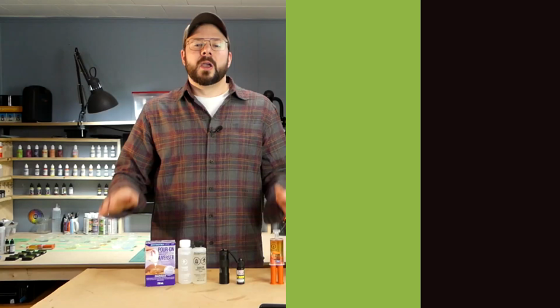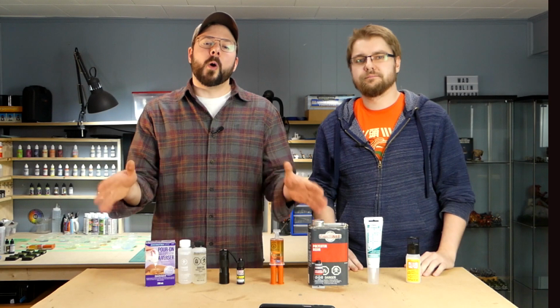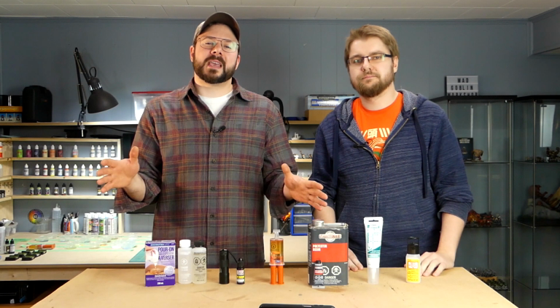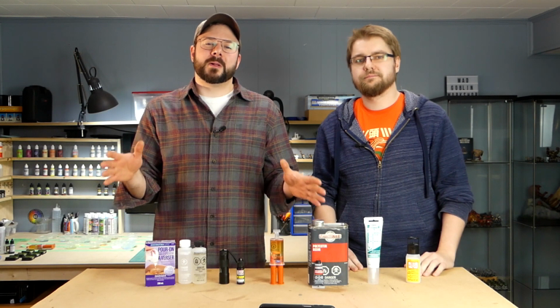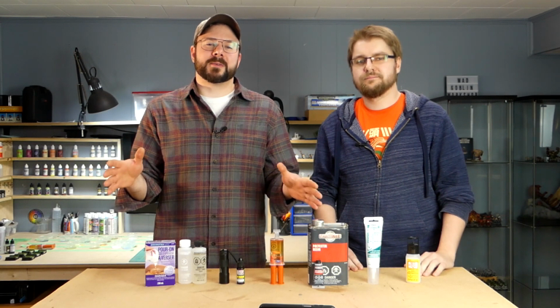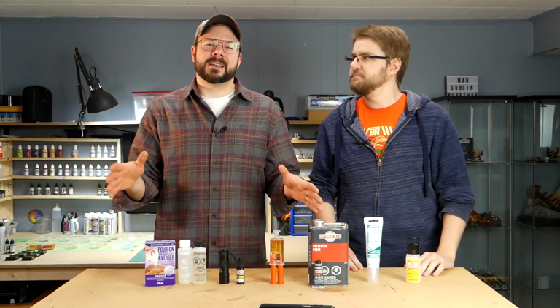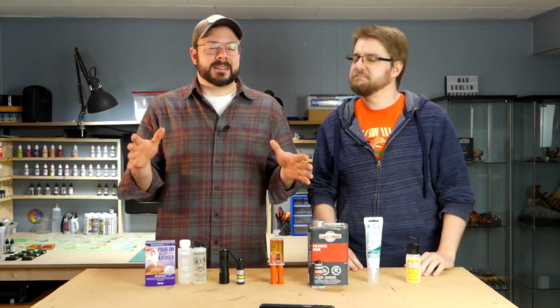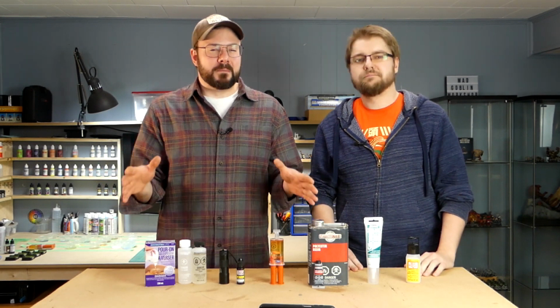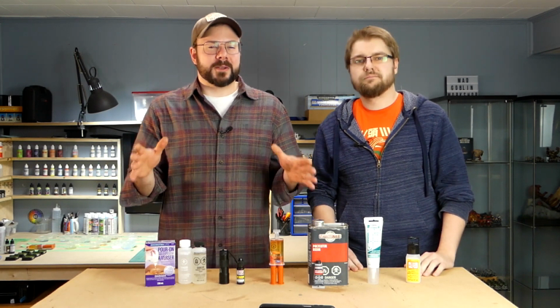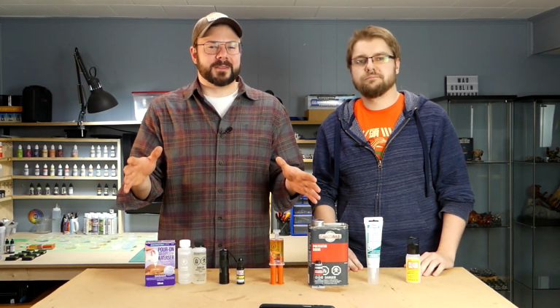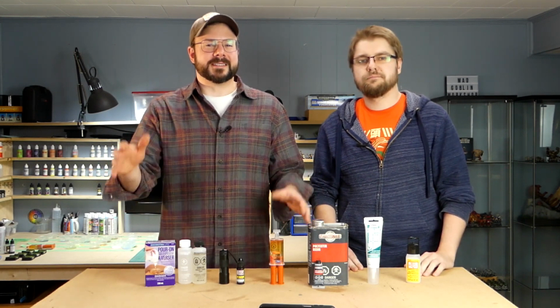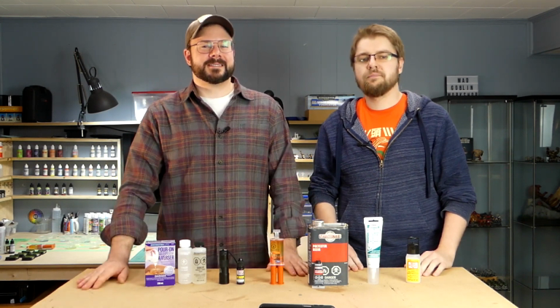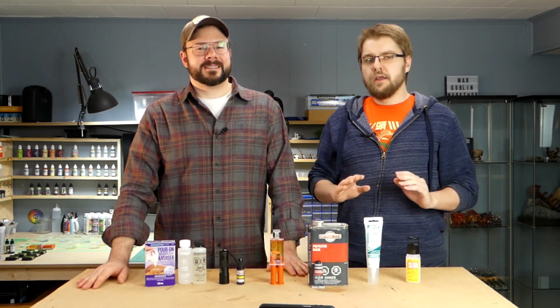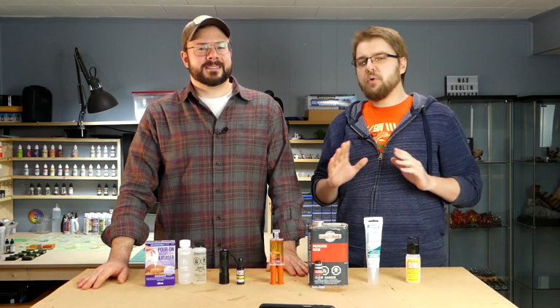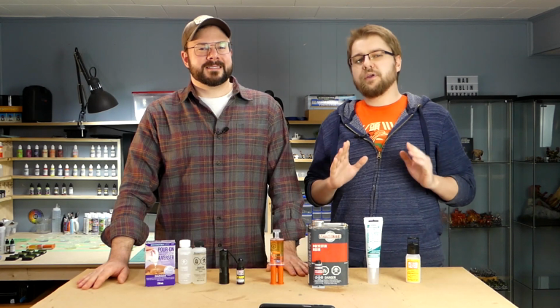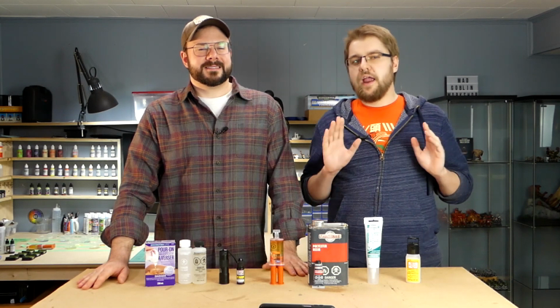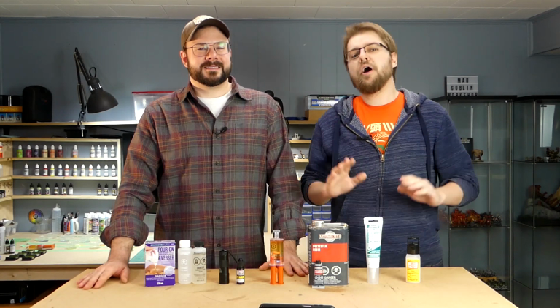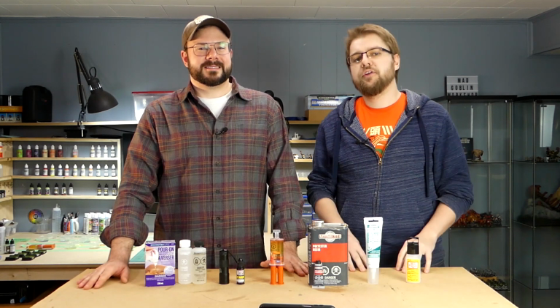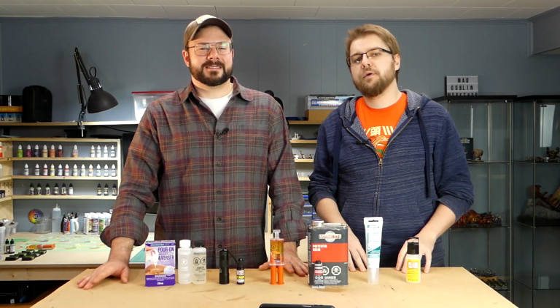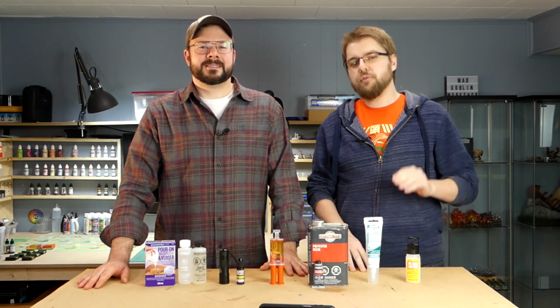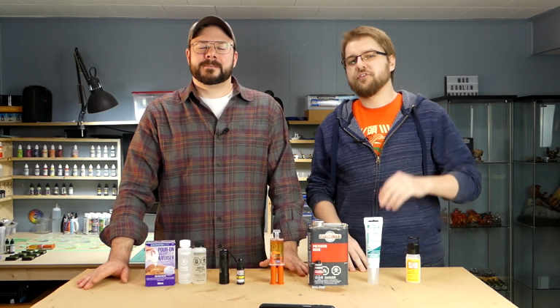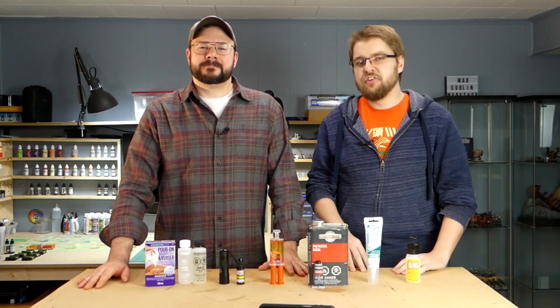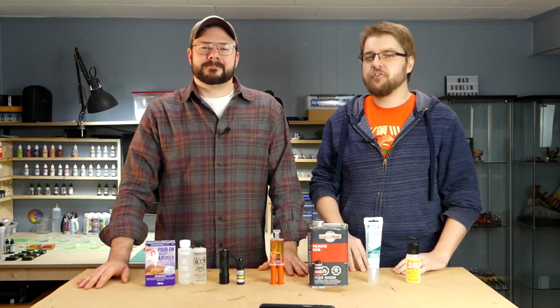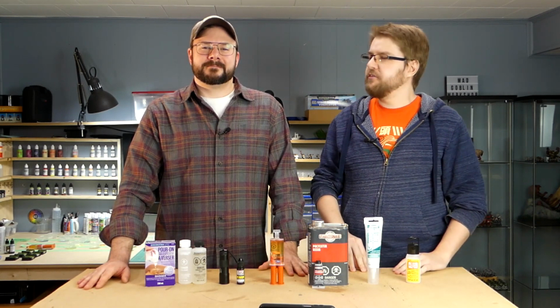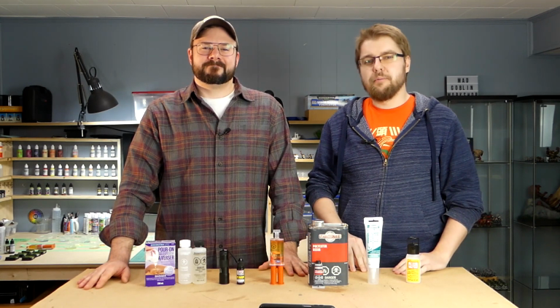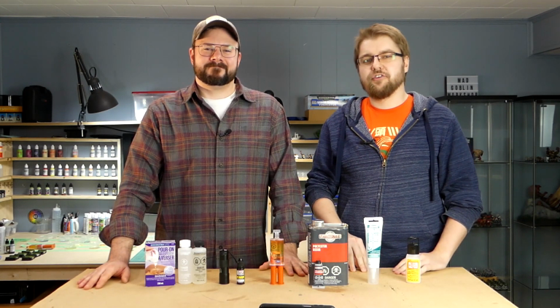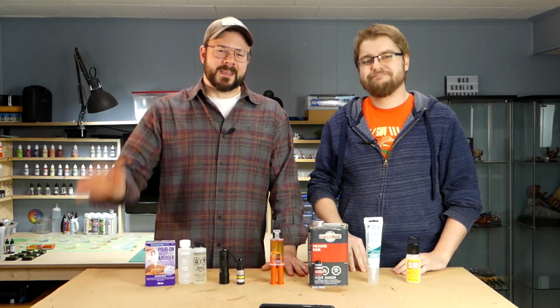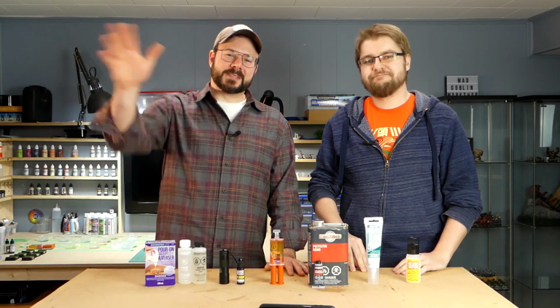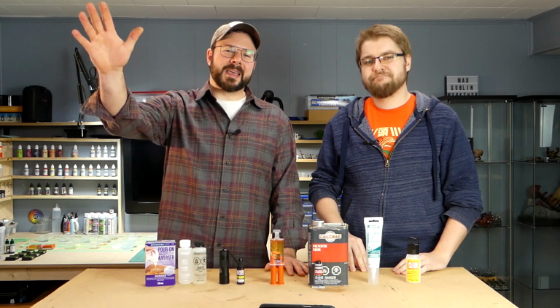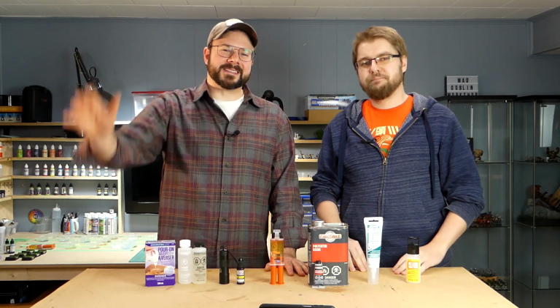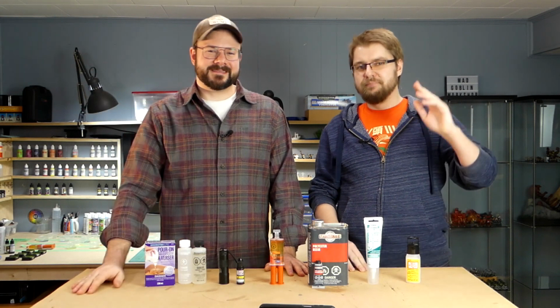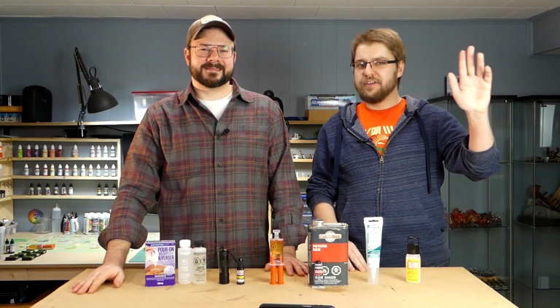We hope this gave you all a better insight into some budget alternative resins. We weren't able to cover every option out there, so please share with us your favorites in the comments section. Thanks for hanging out with us. See ya!